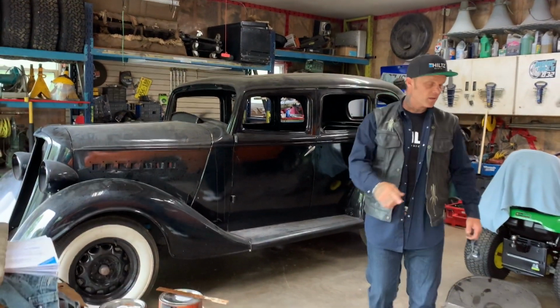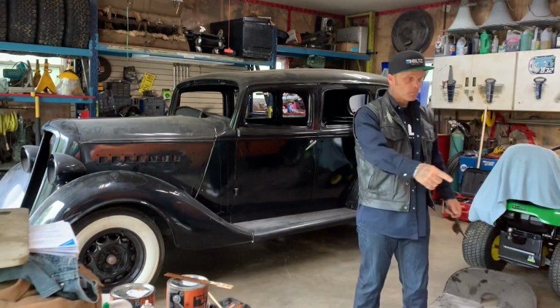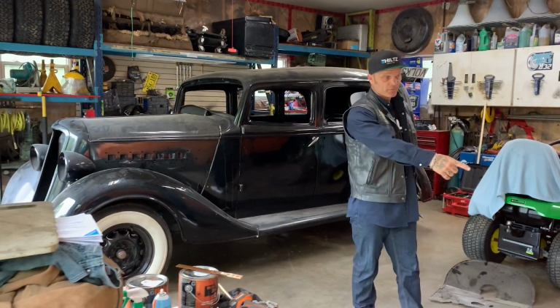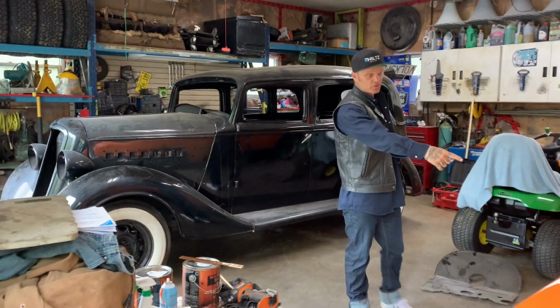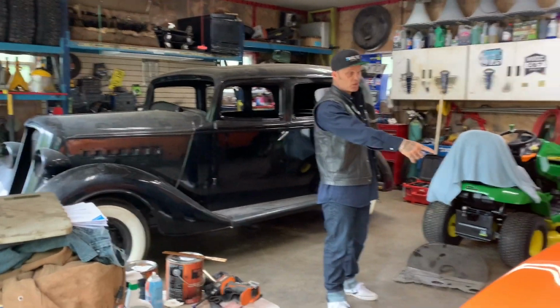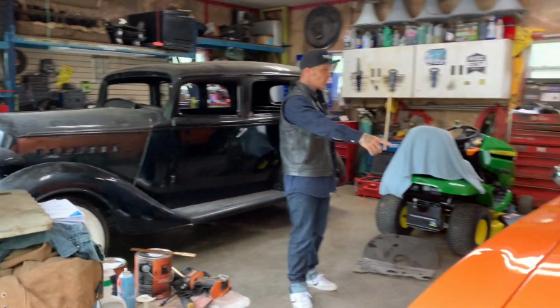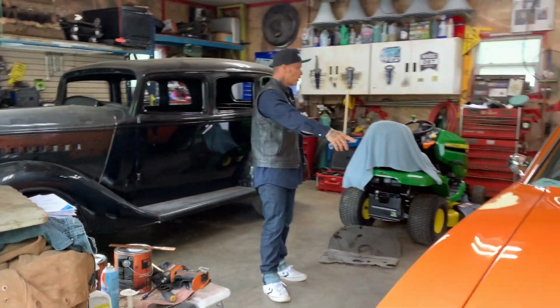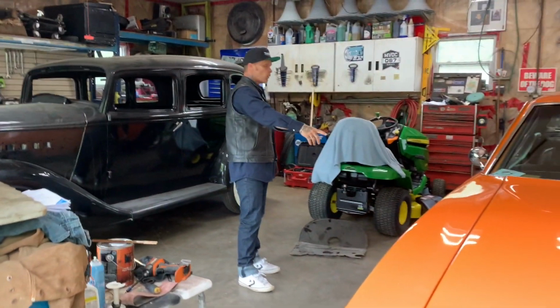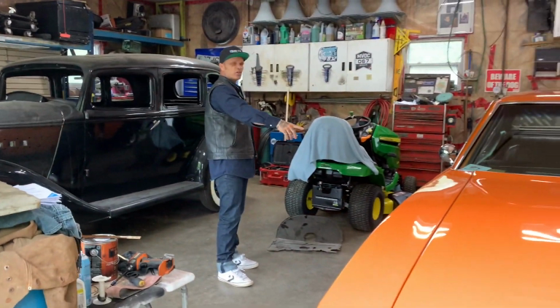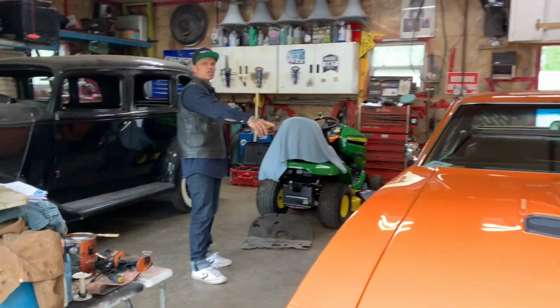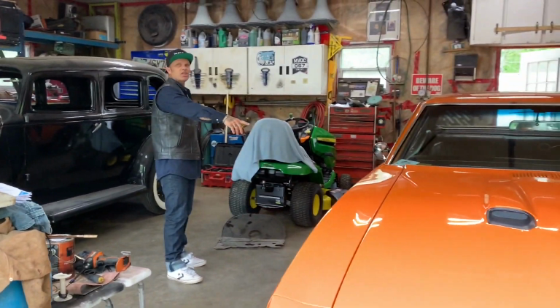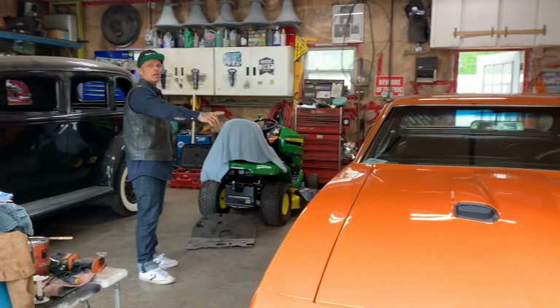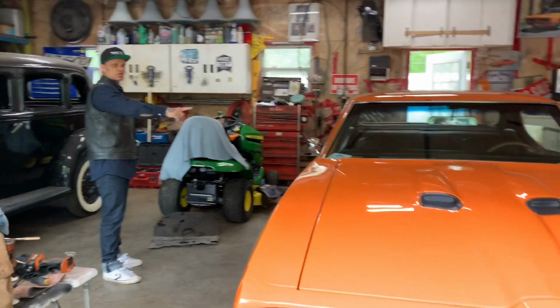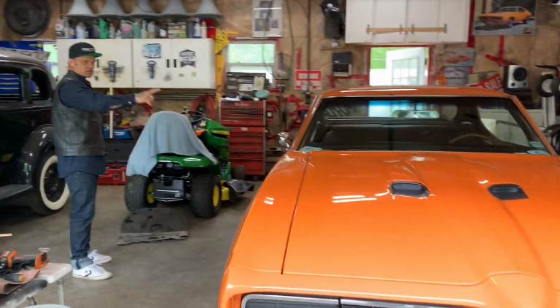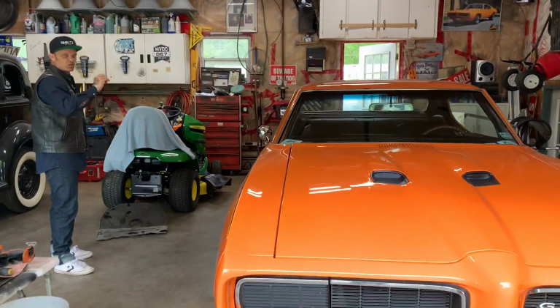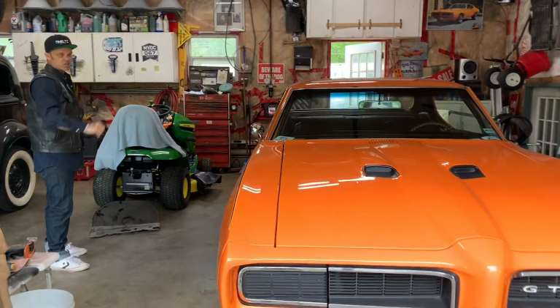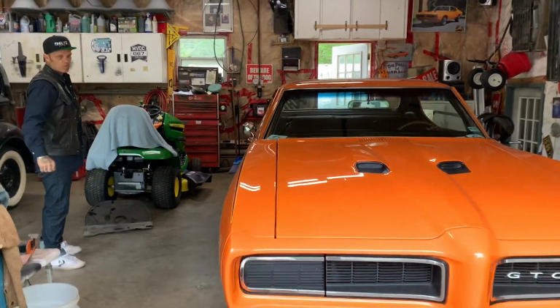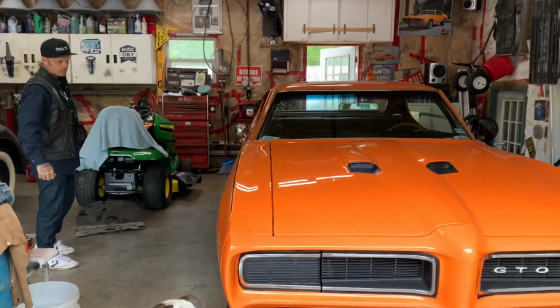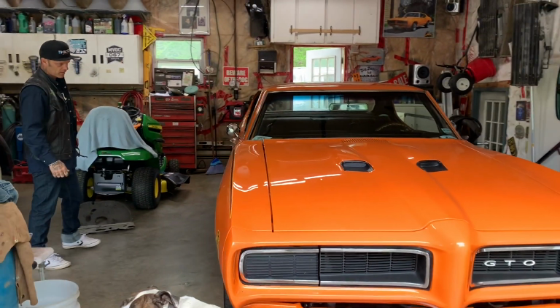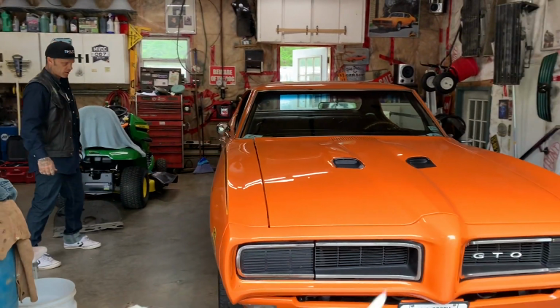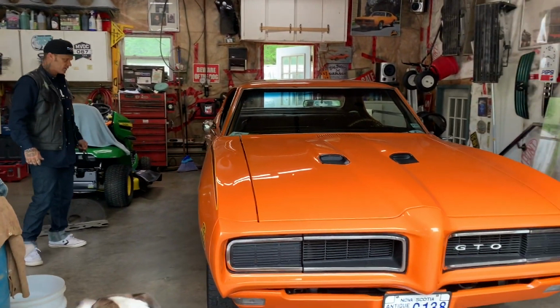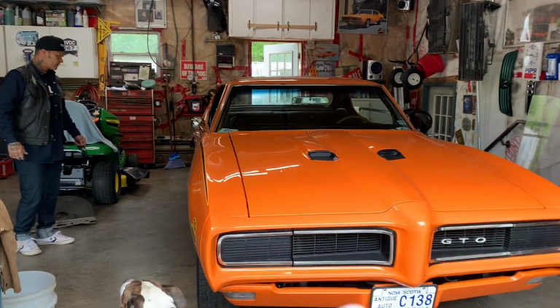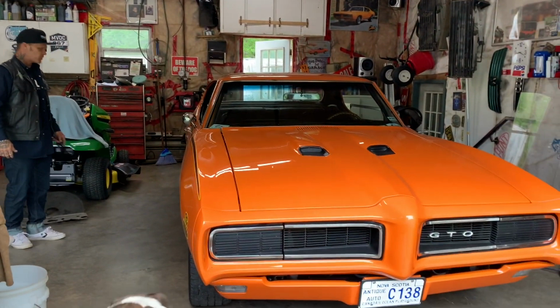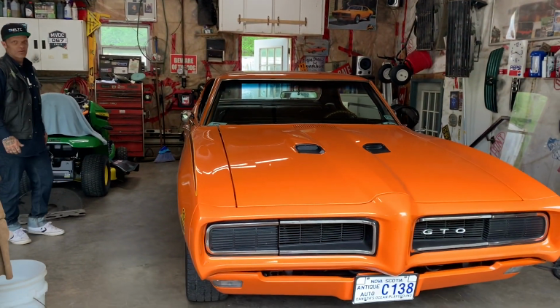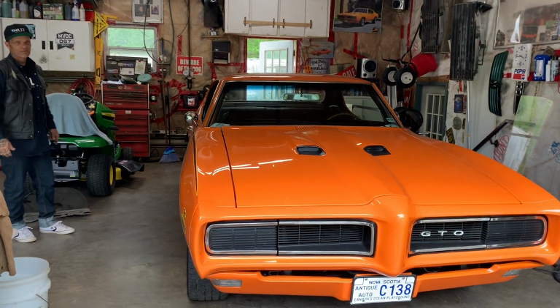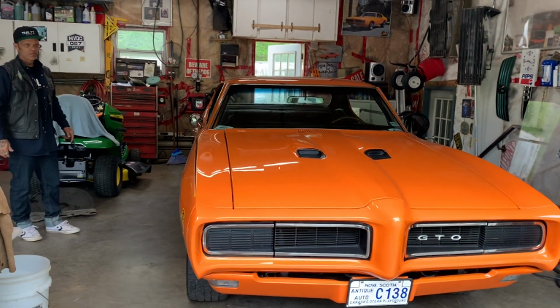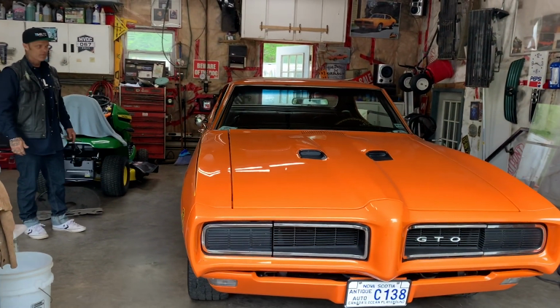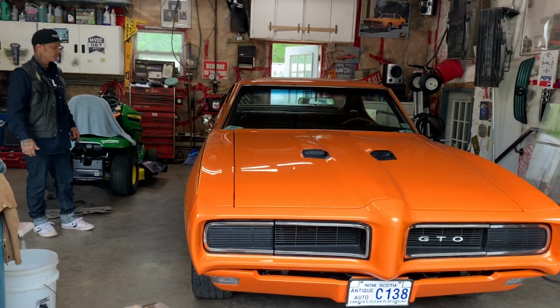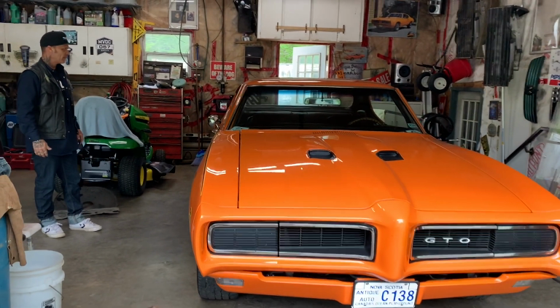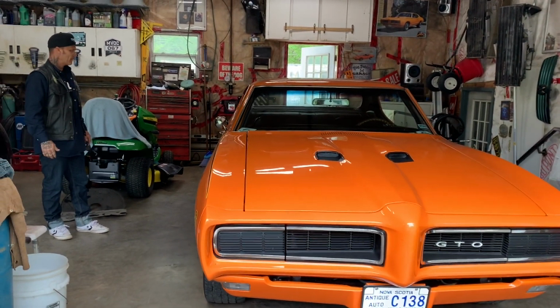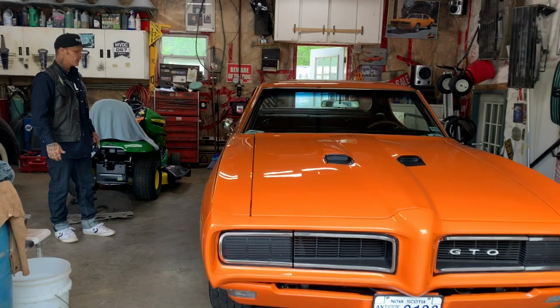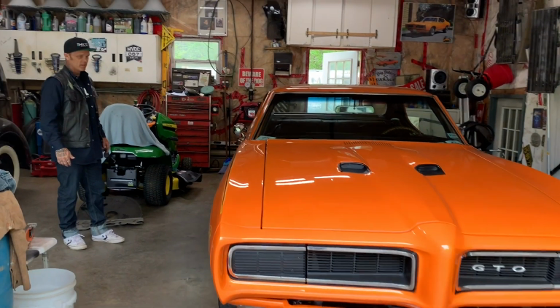He brought this GTO. What year is this? '68. 68 GTO. Beautiful. Very nice.